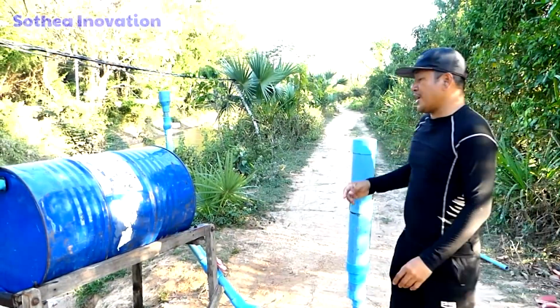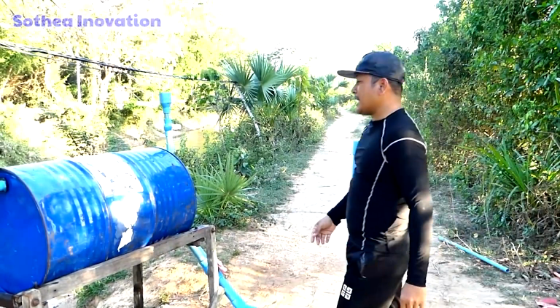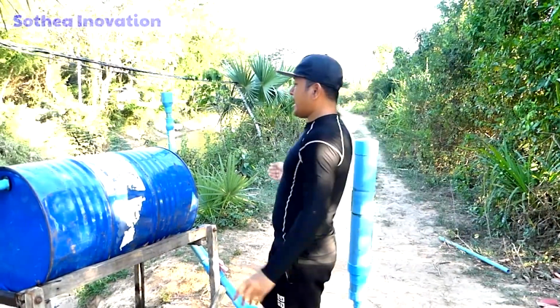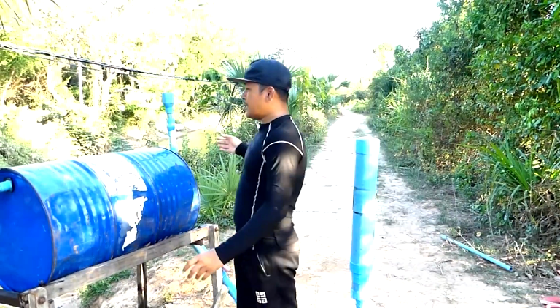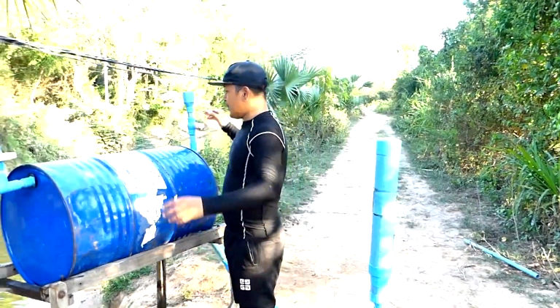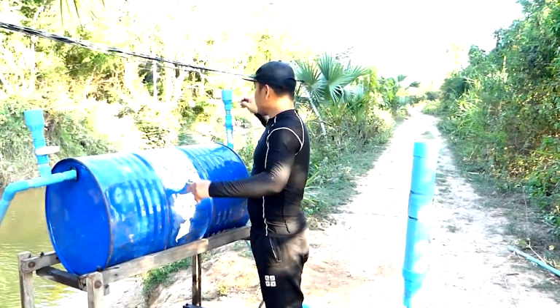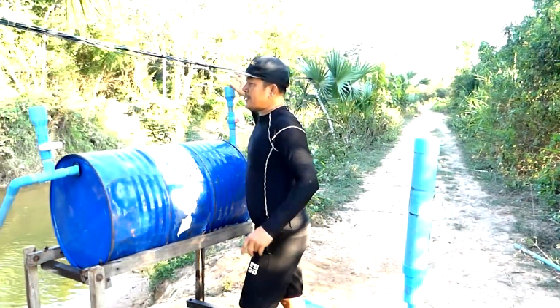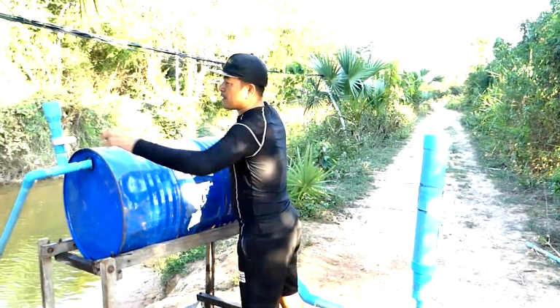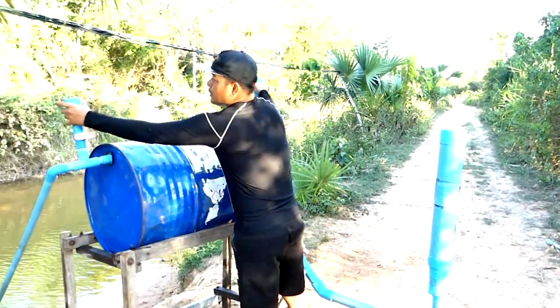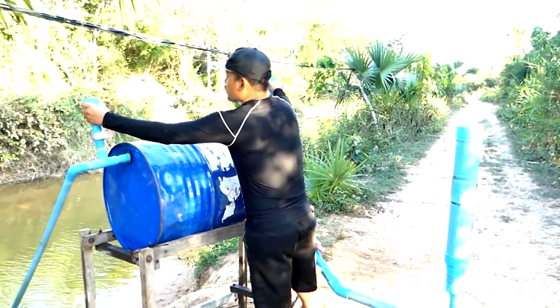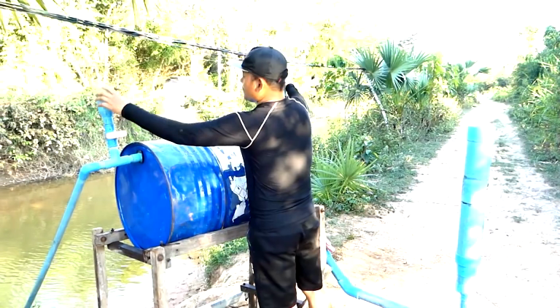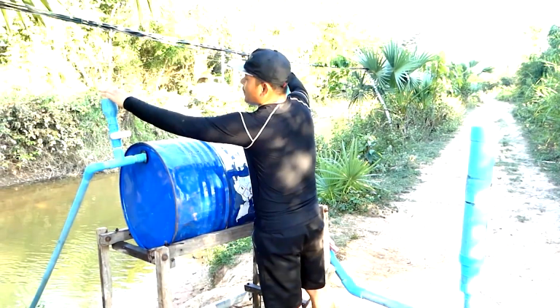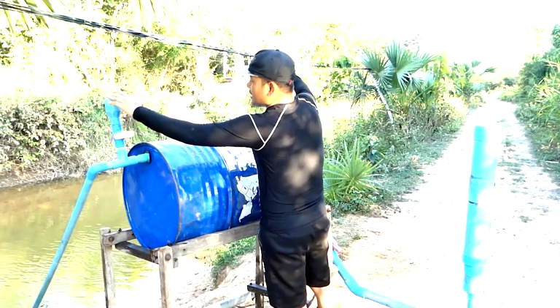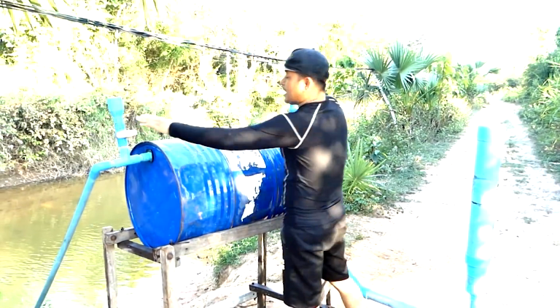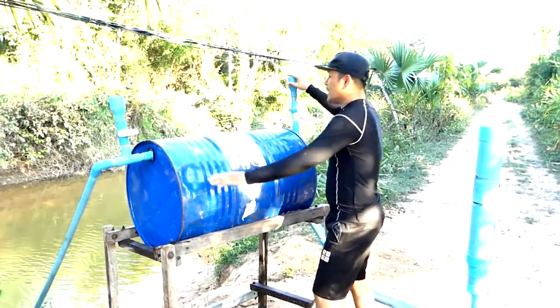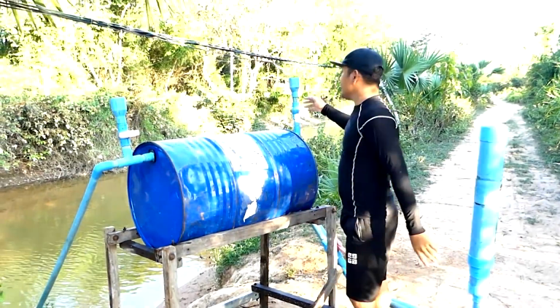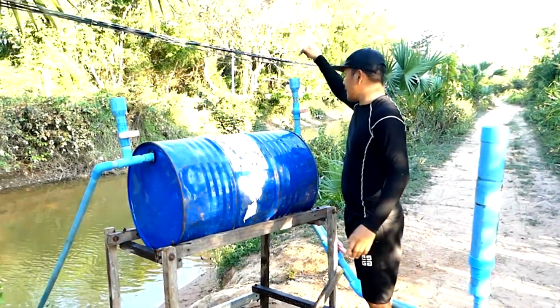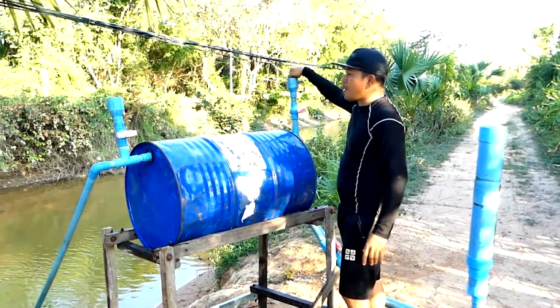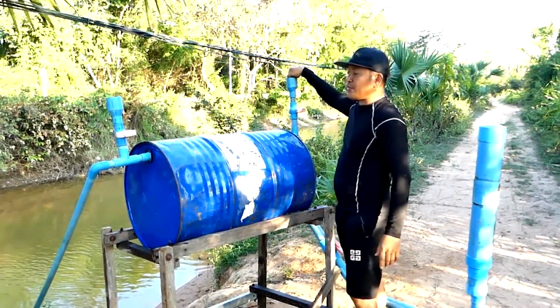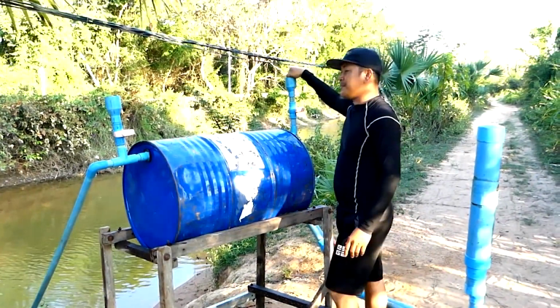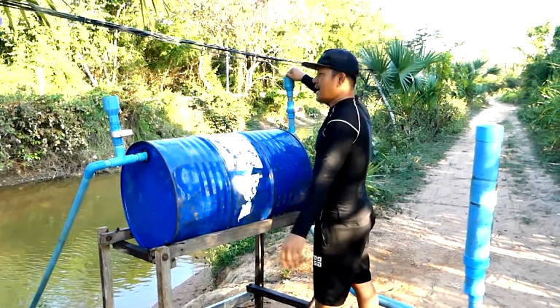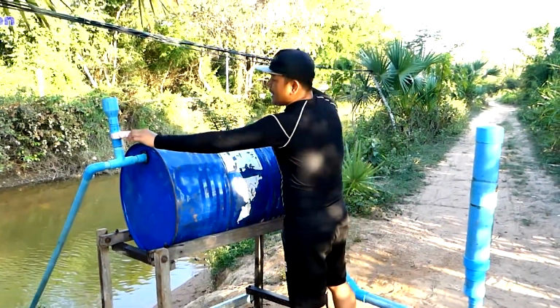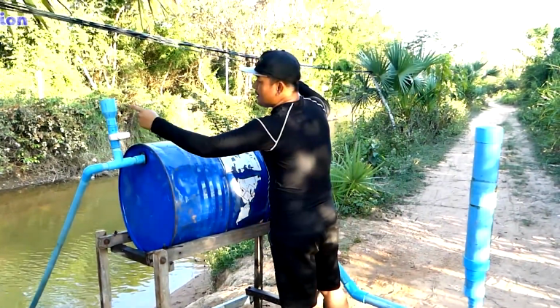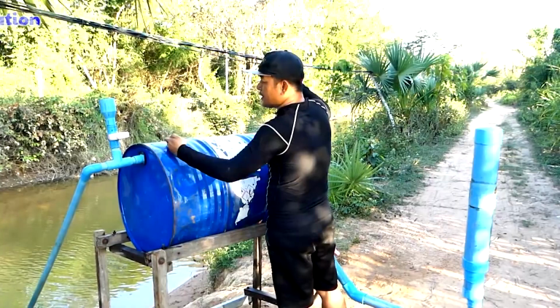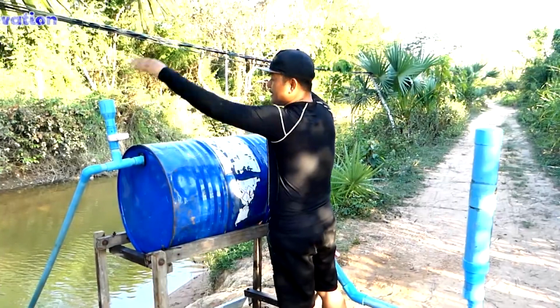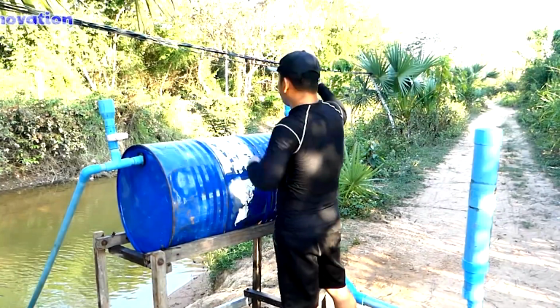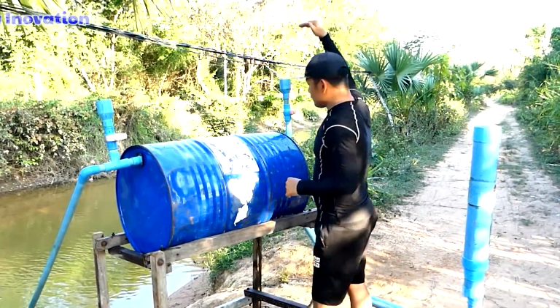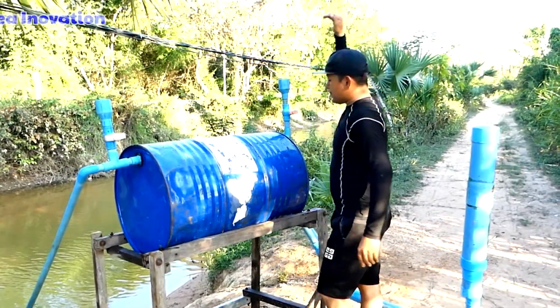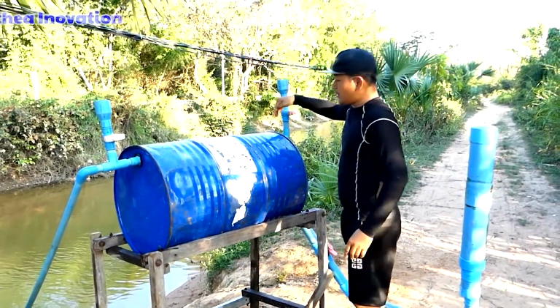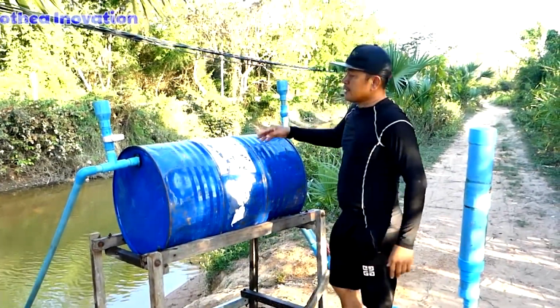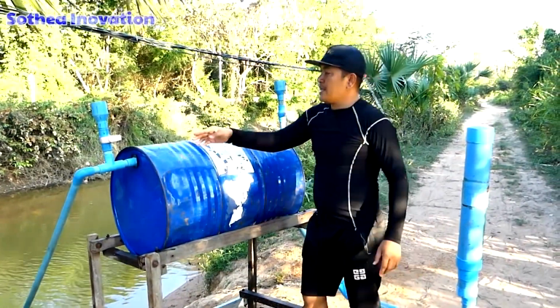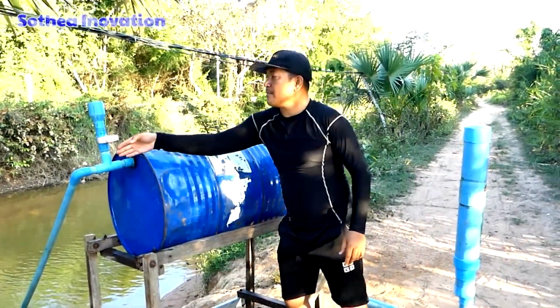We need to have a big boat — a big container — because we need to fill in the water the first time. We need the air to be replaced: when we input the water, the air will go out.